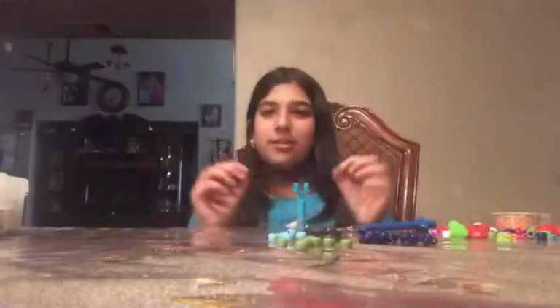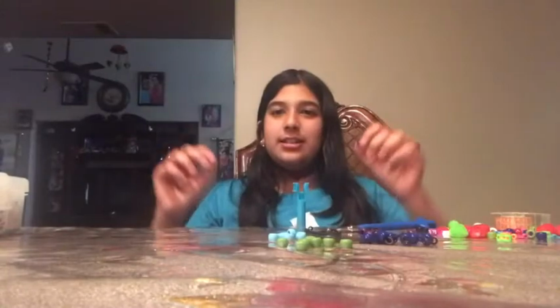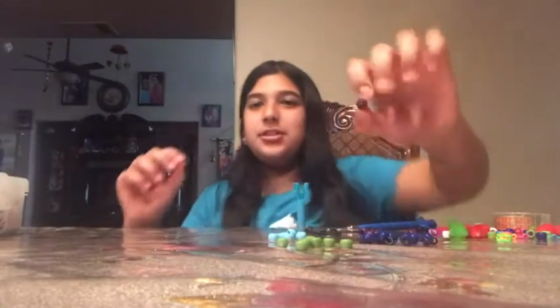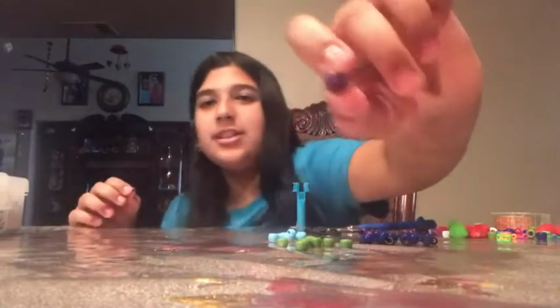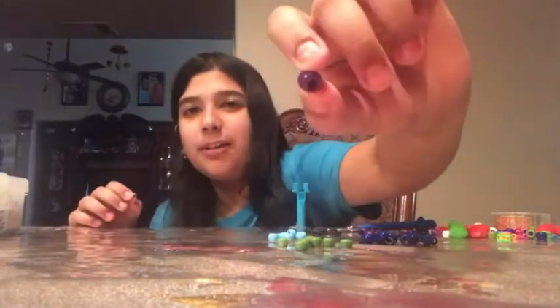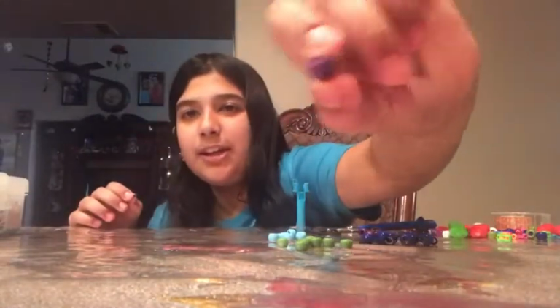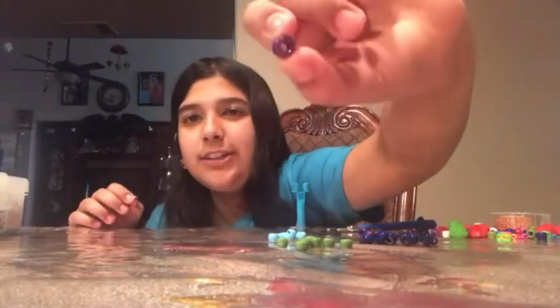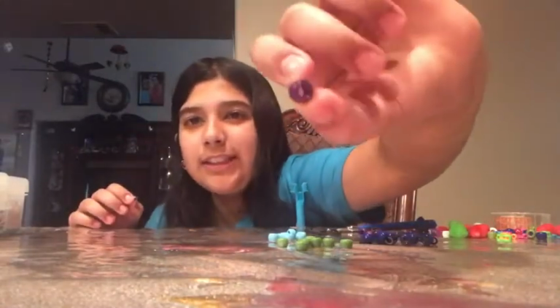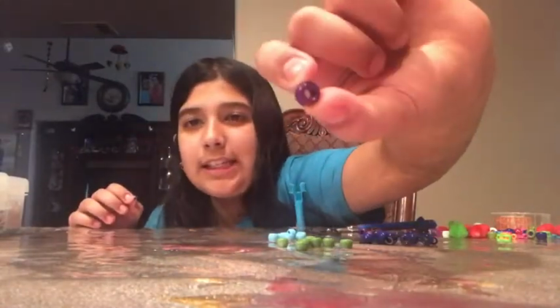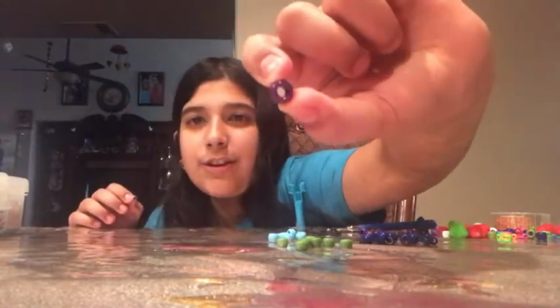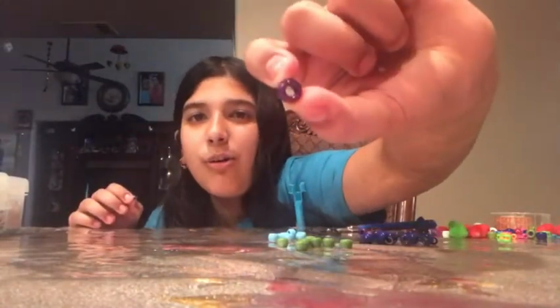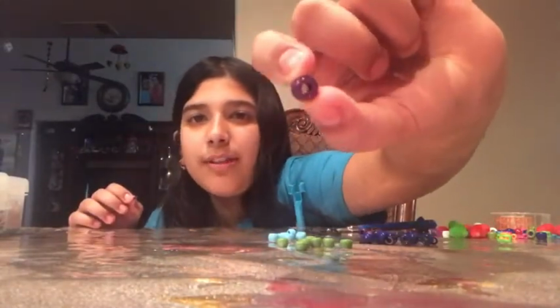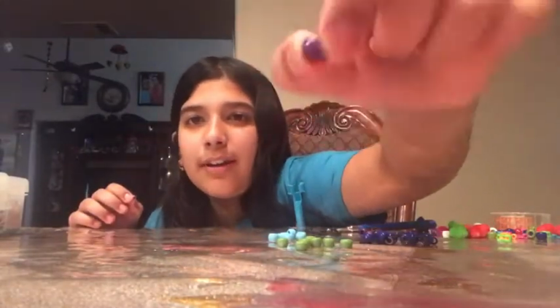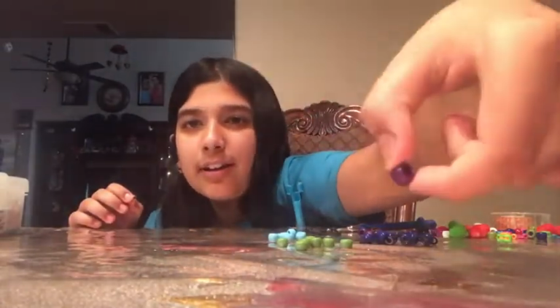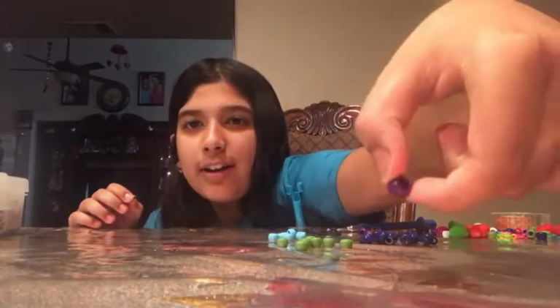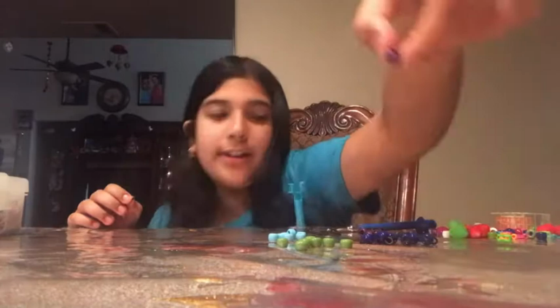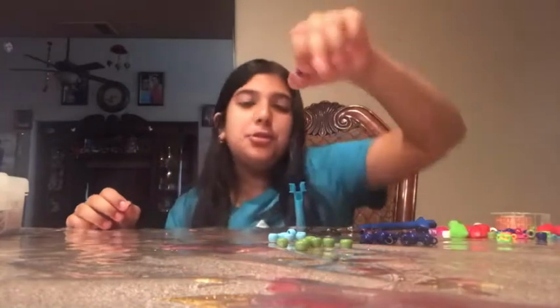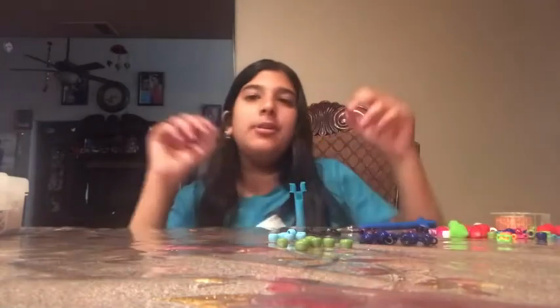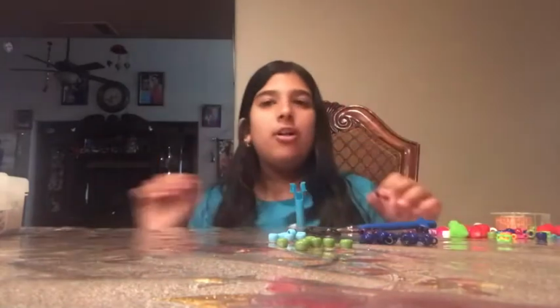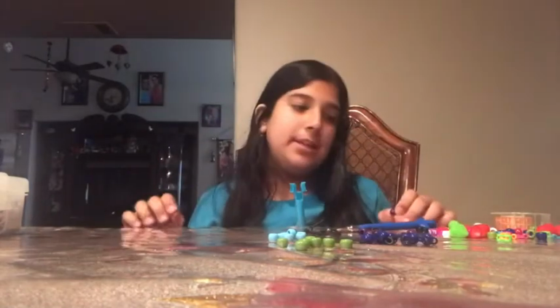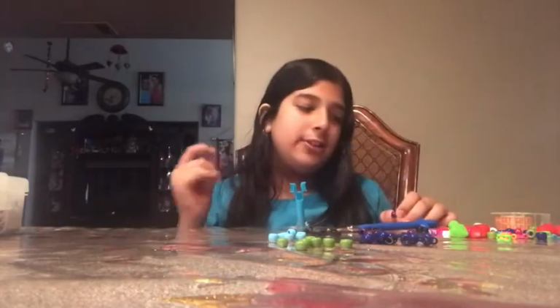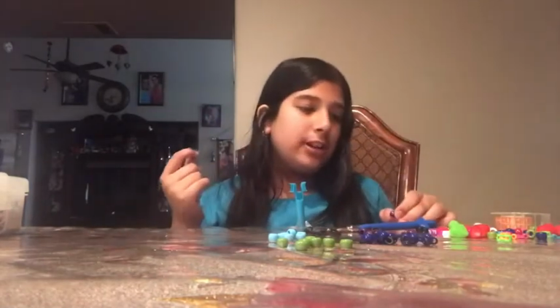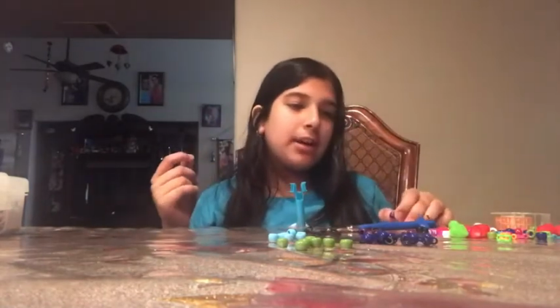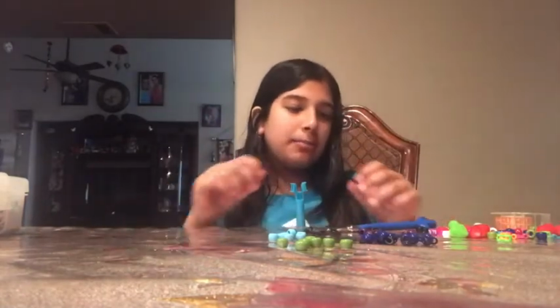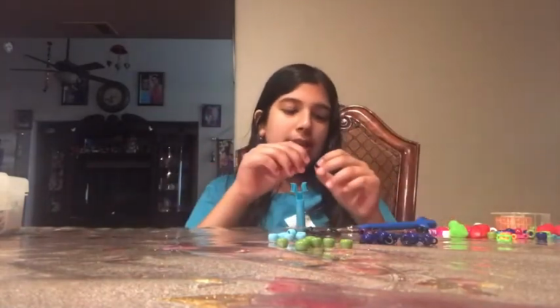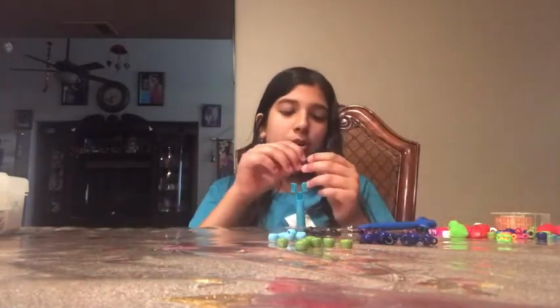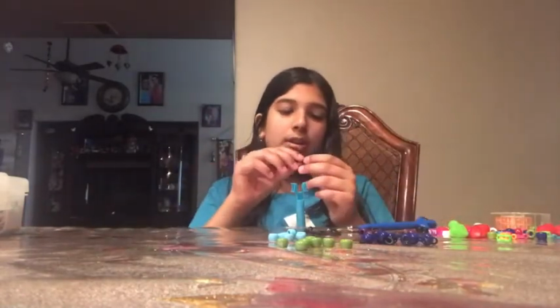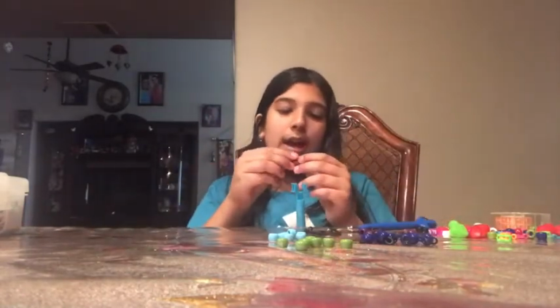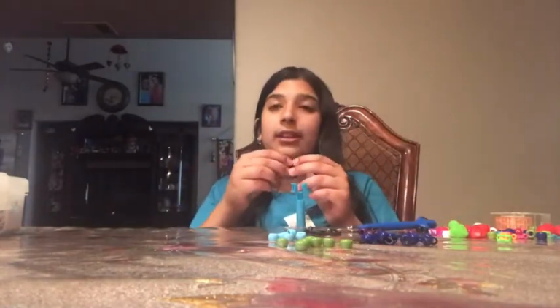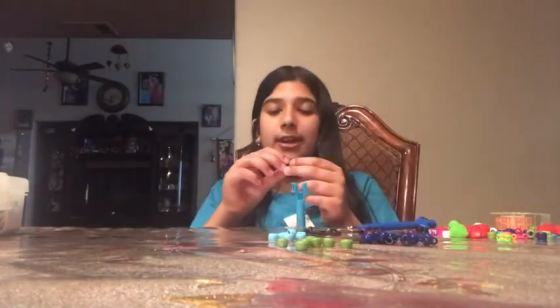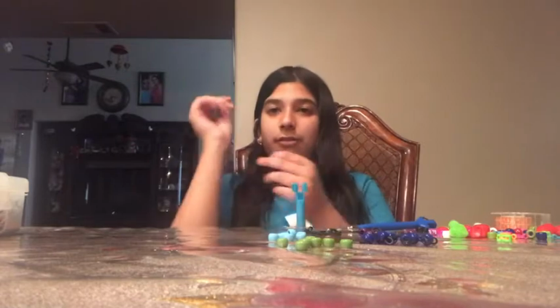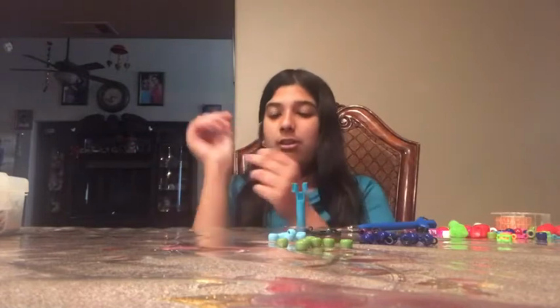You're supposed to do it with all the beads. You're going to pick out the beads that you want and the length that you want for your arm.